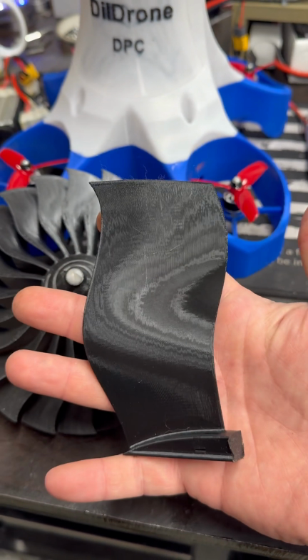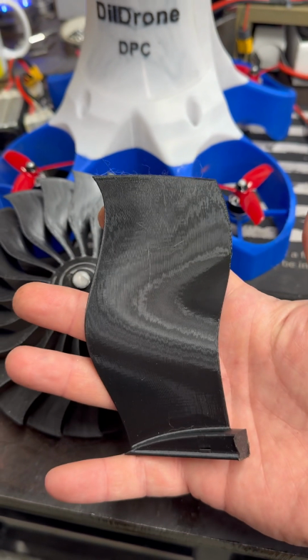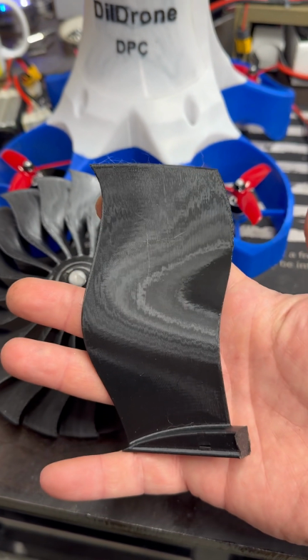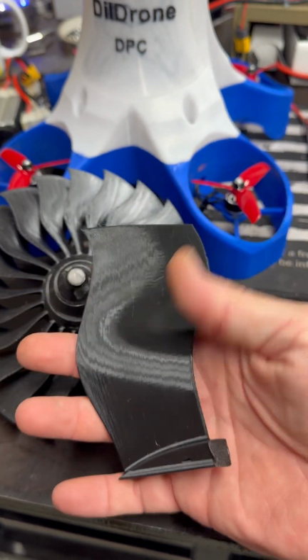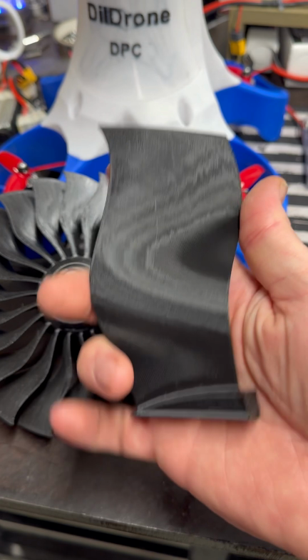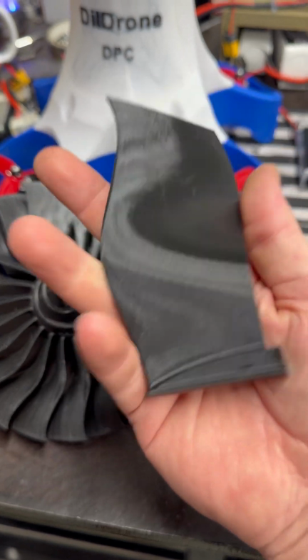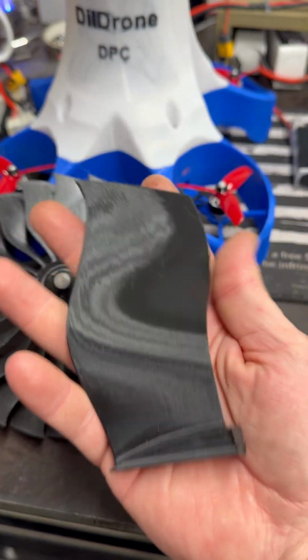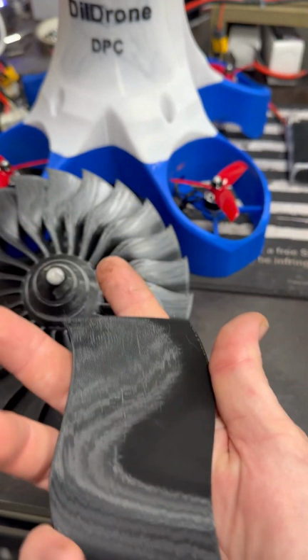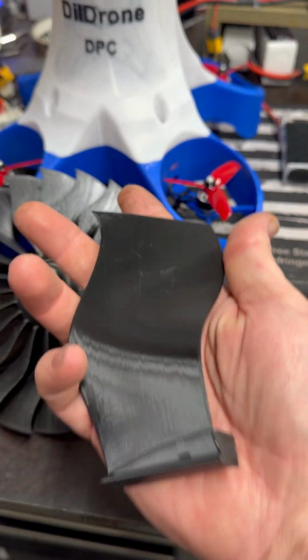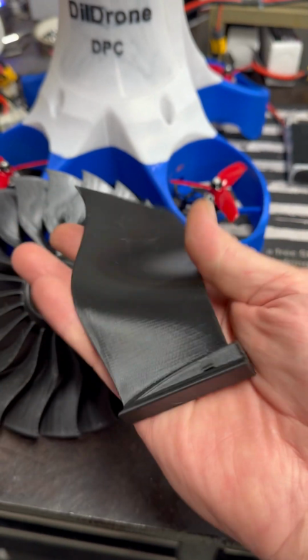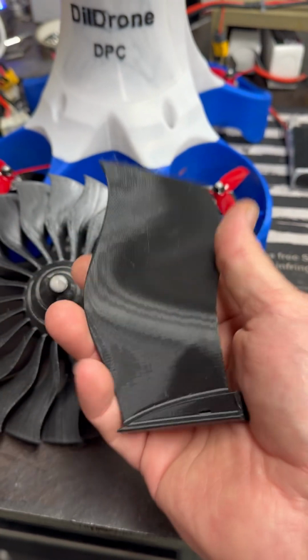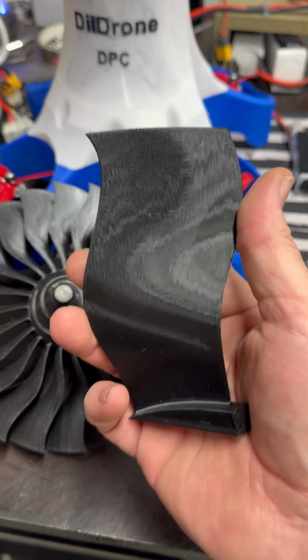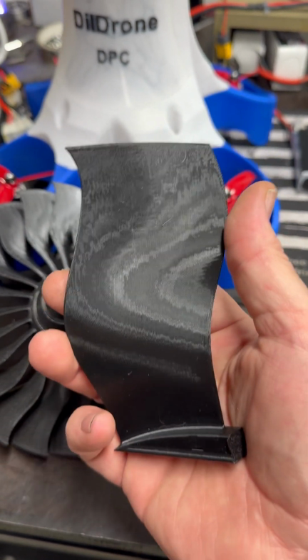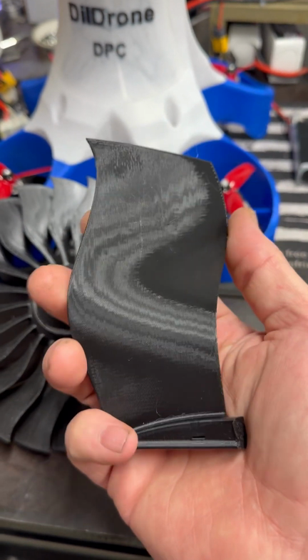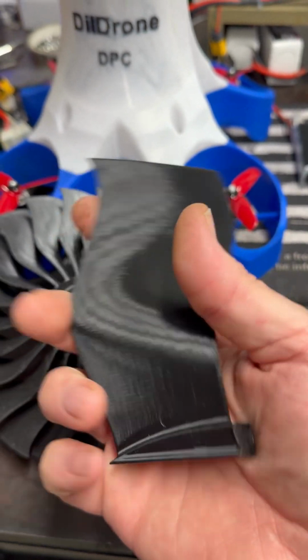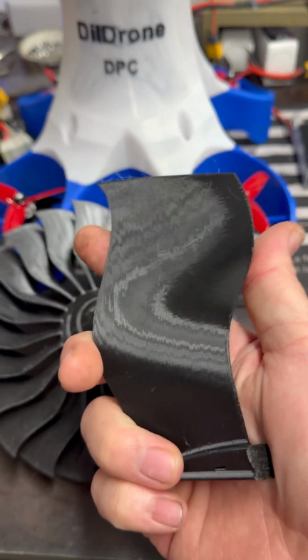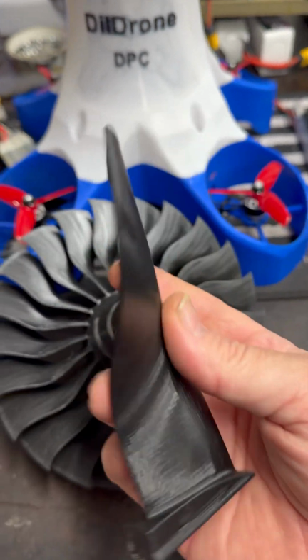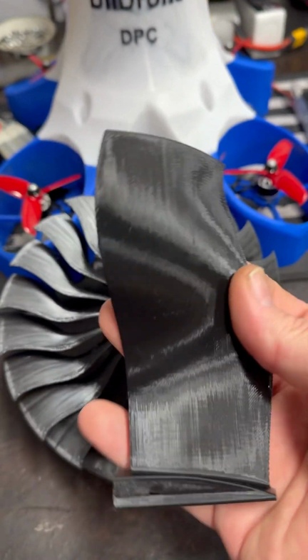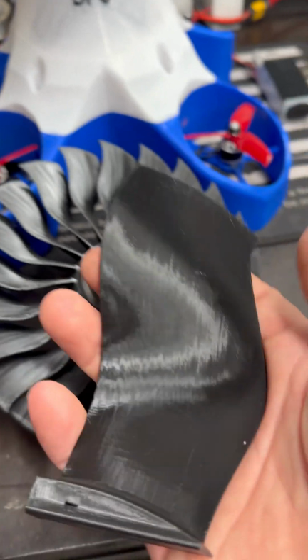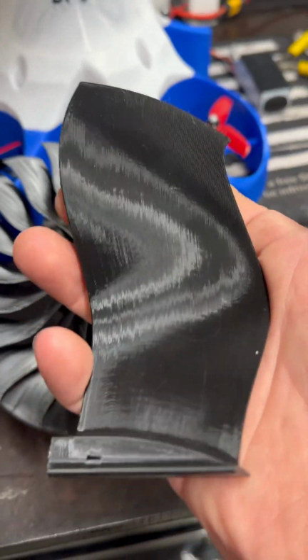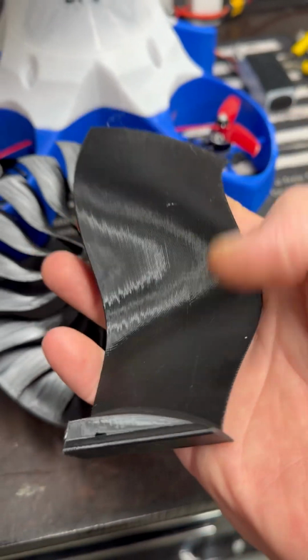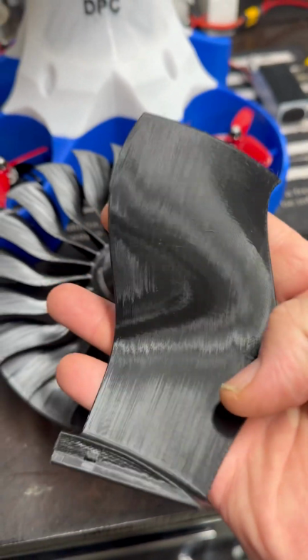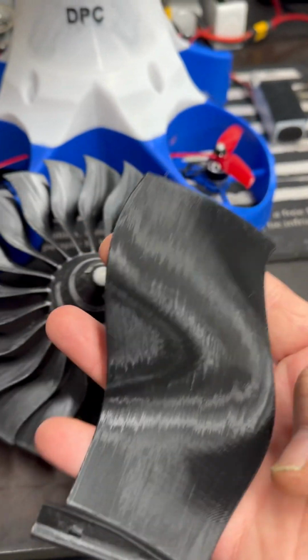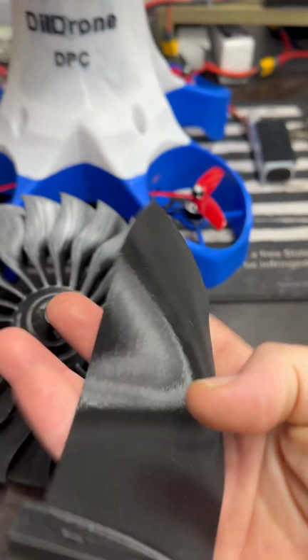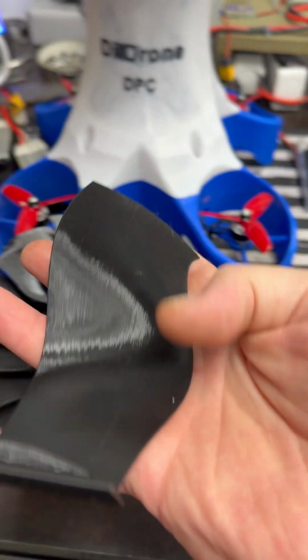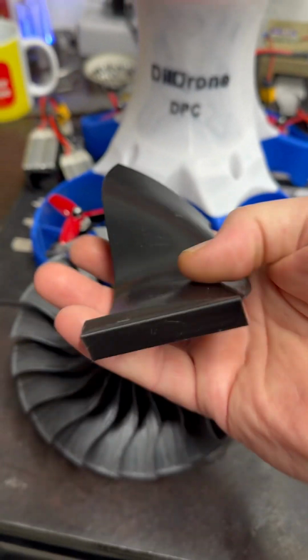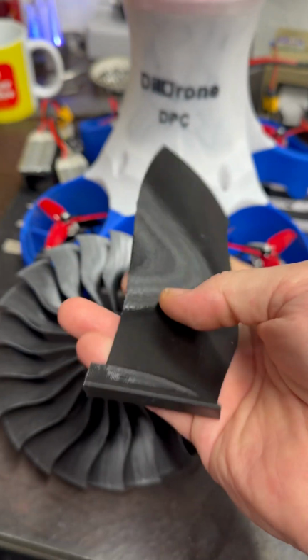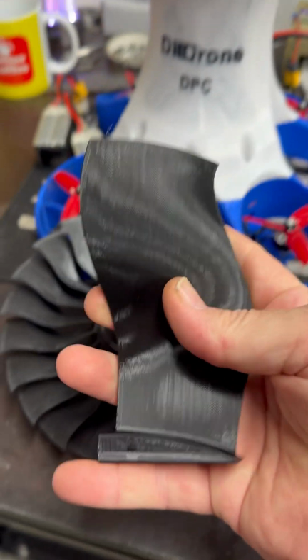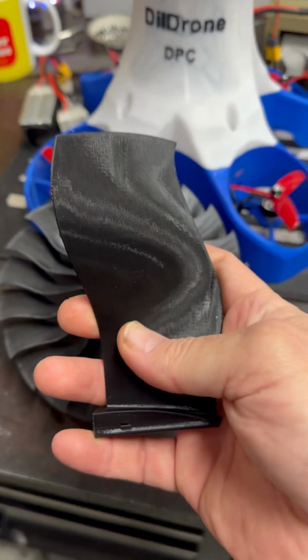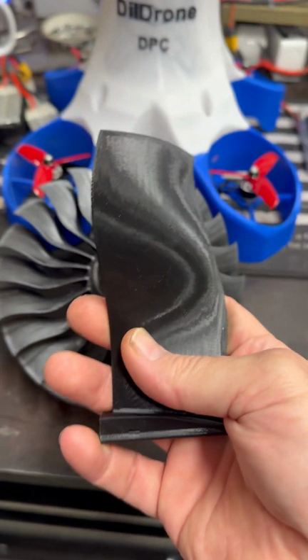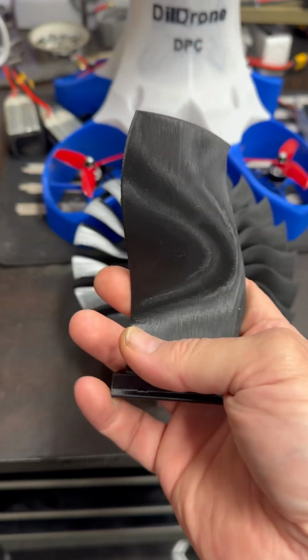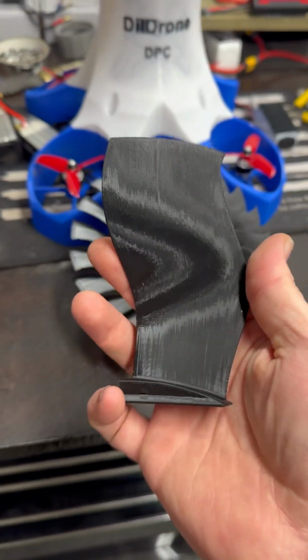So yes, that is the size of your blade. And you're going to have 22 or 11 in configuration, or any number of configurations you want, depending on the KV motor you want to push.